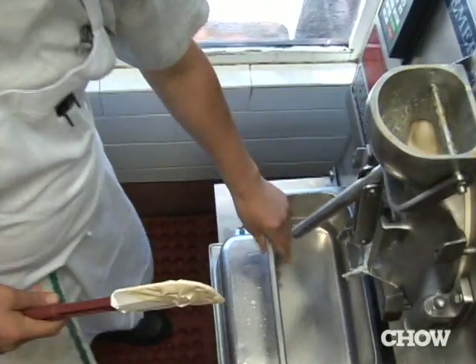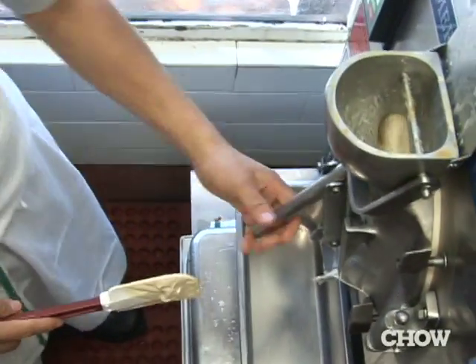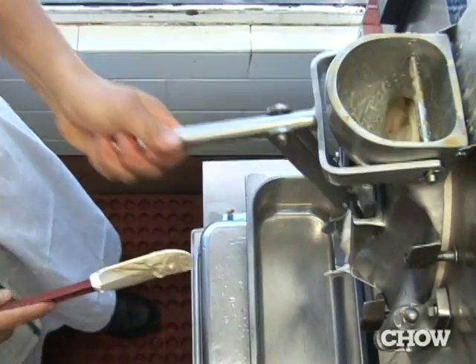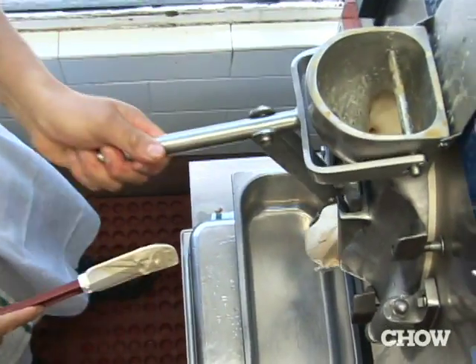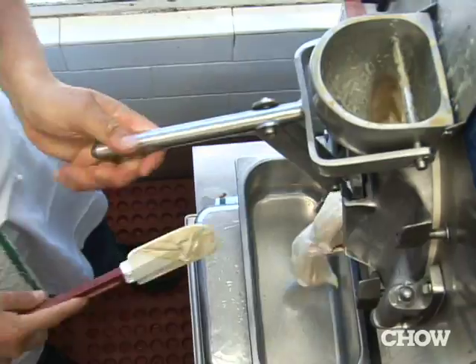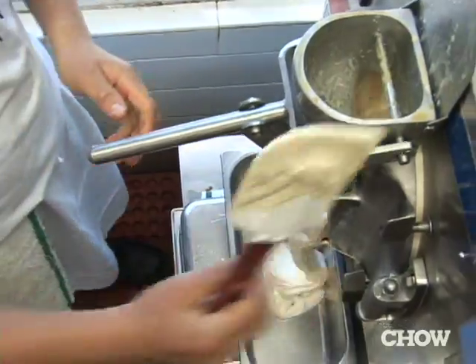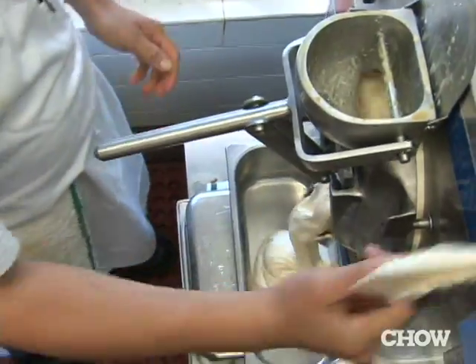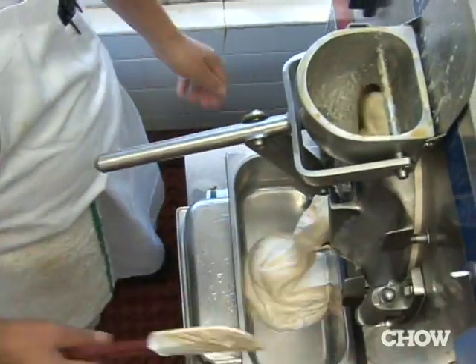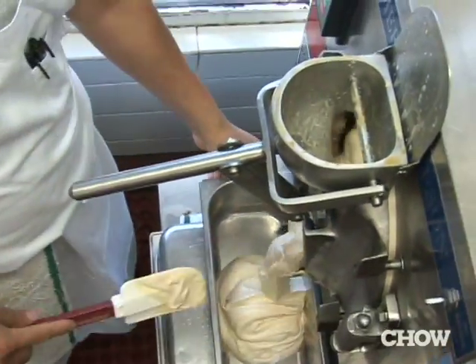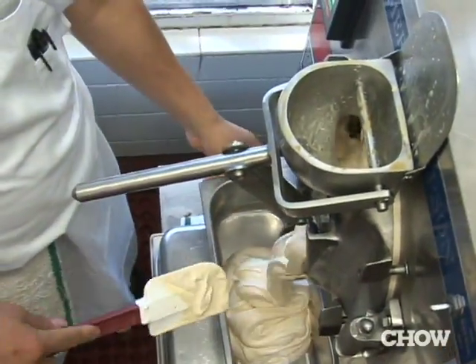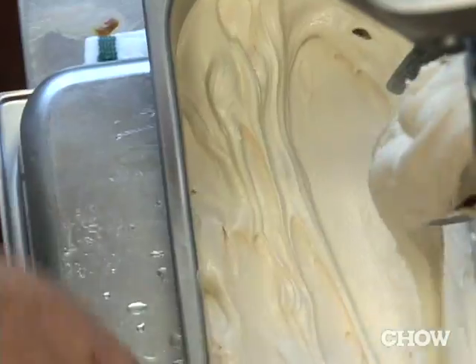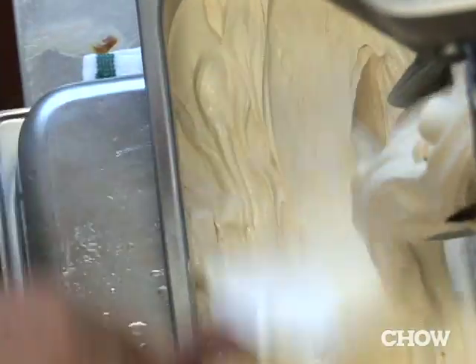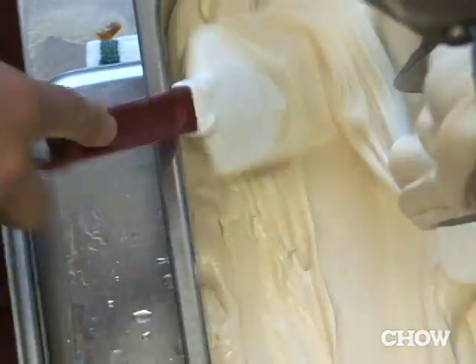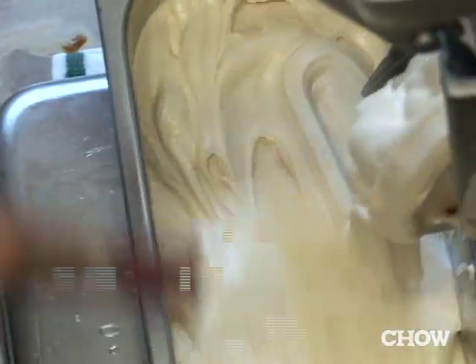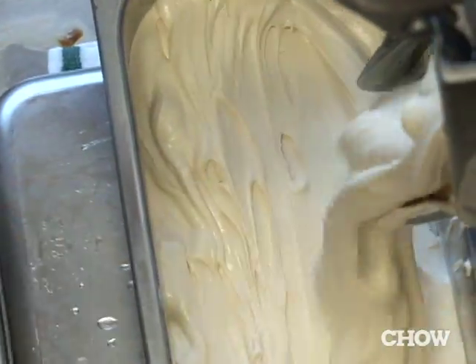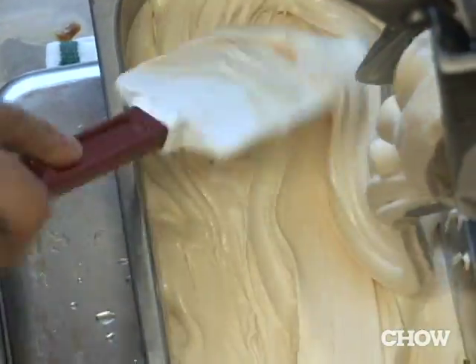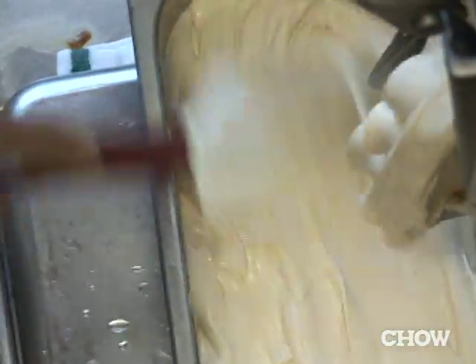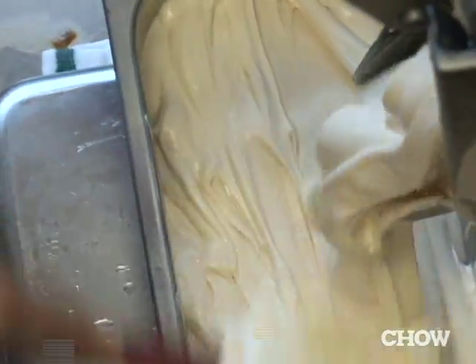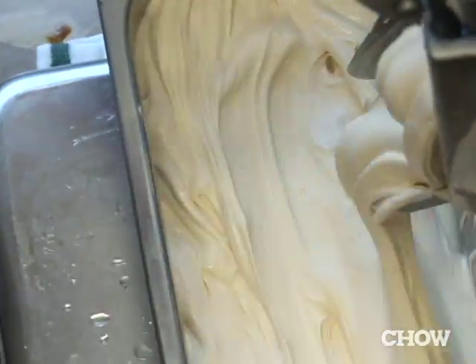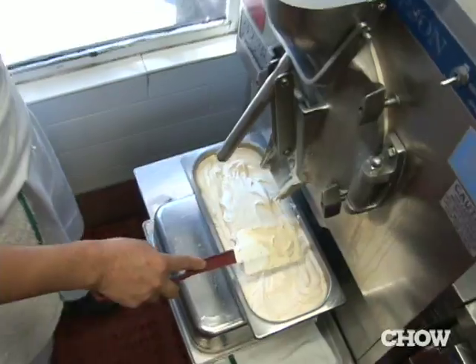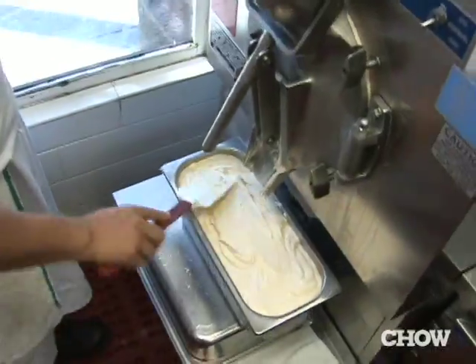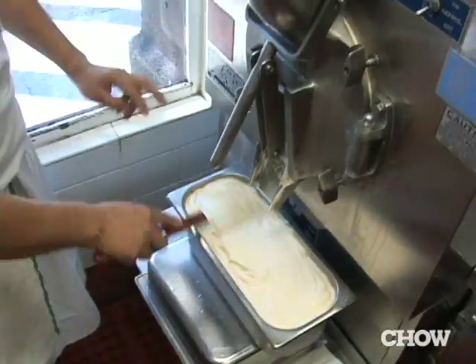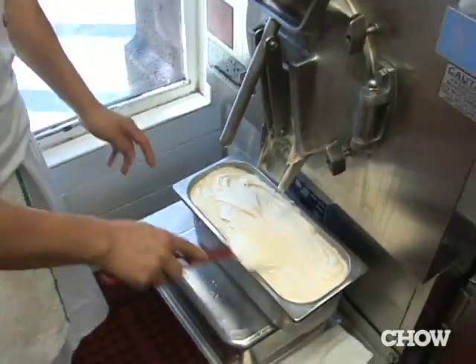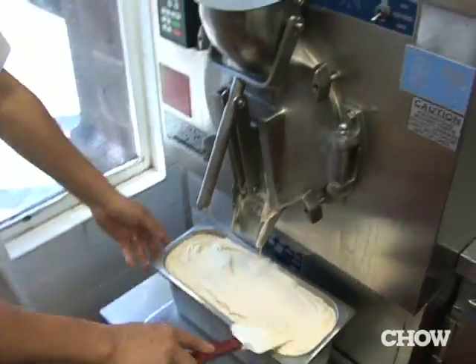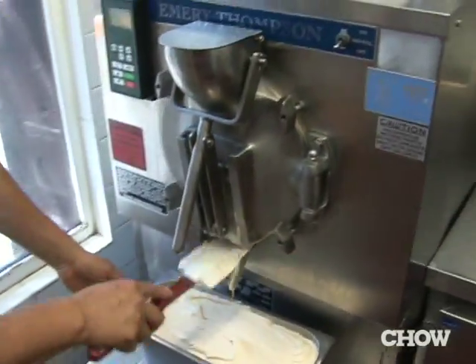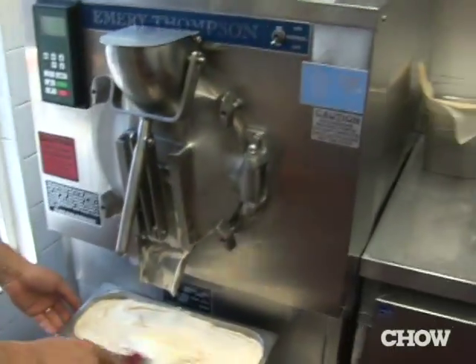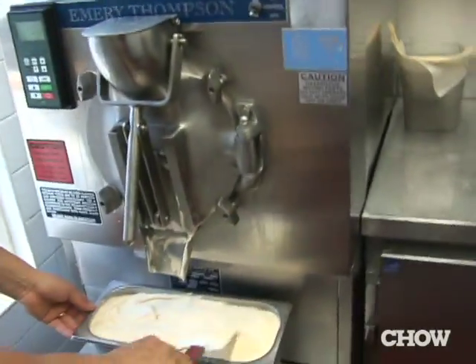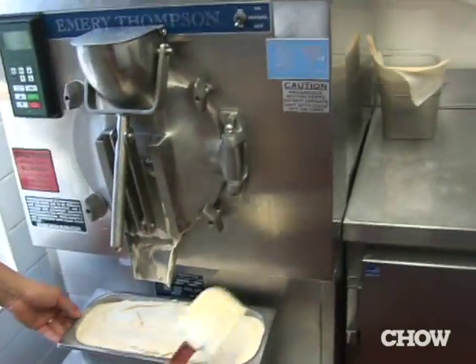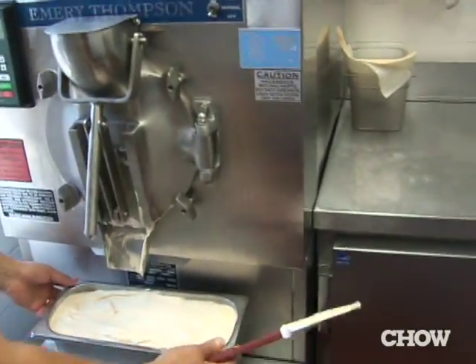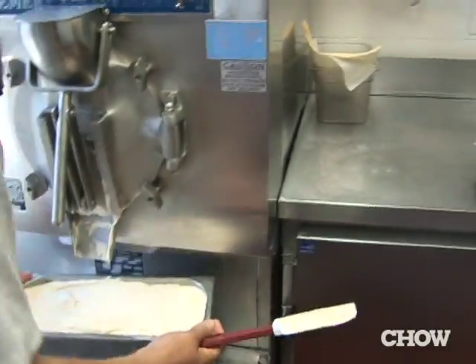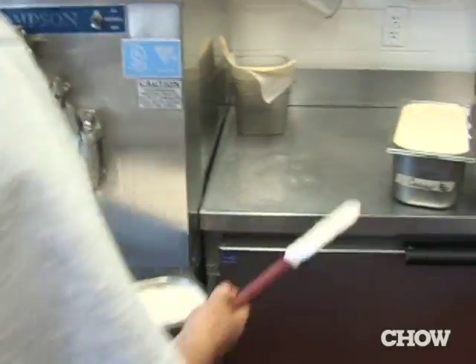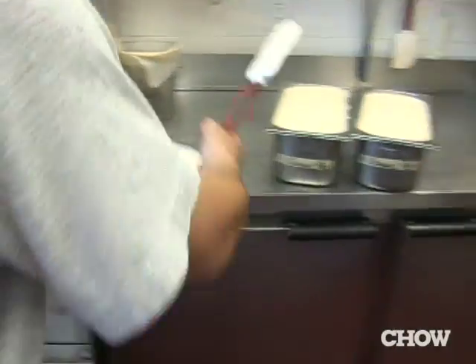Our base ice cream is actually from Strauss Family. They send us their organic ice cream mix, which is organic cream, organic milk, sugar and eggs.